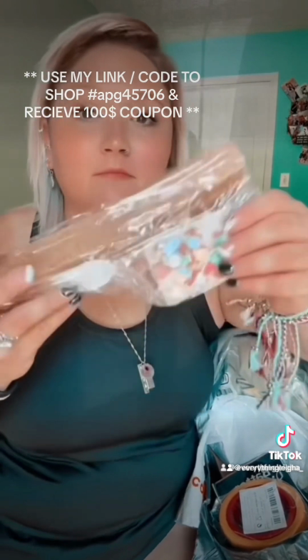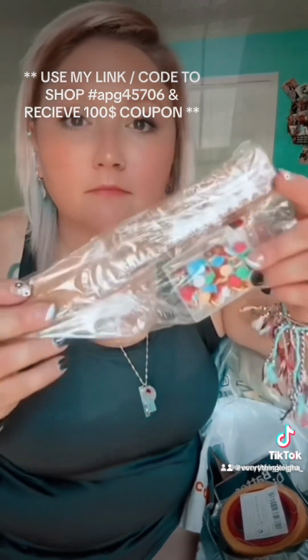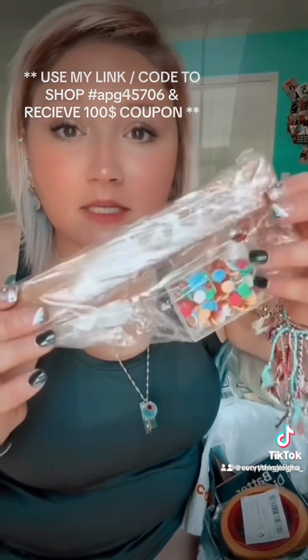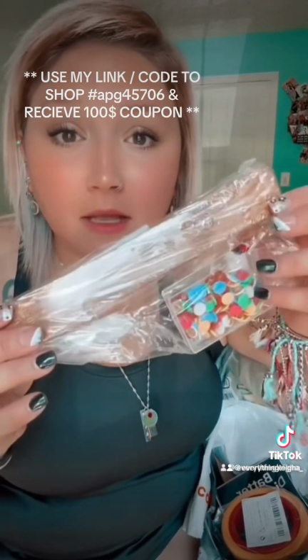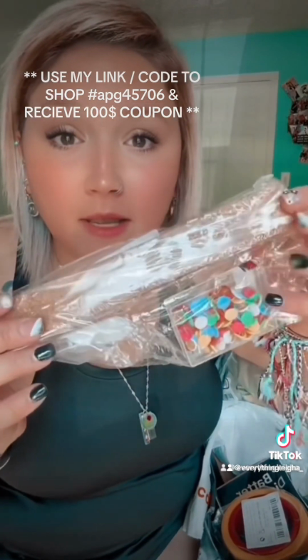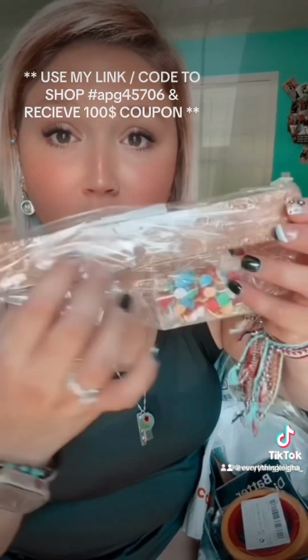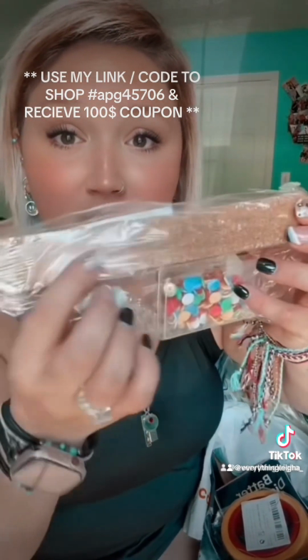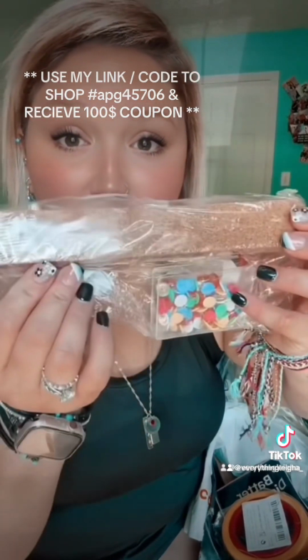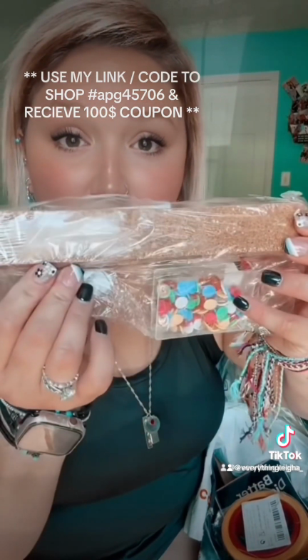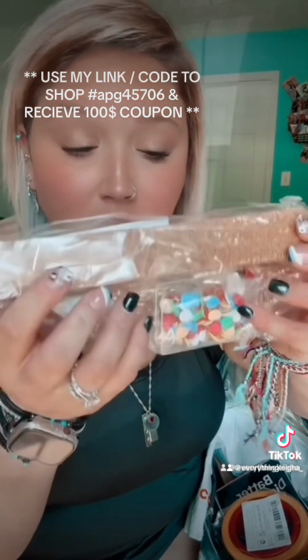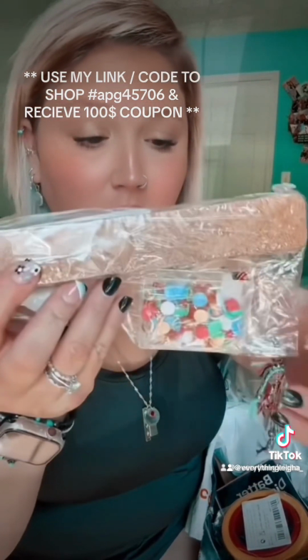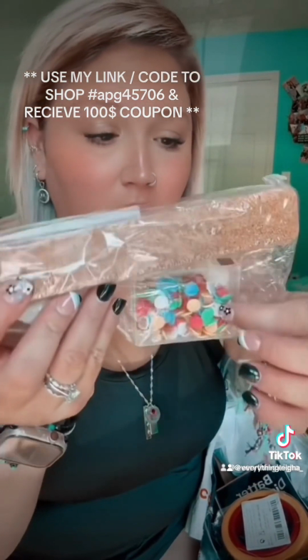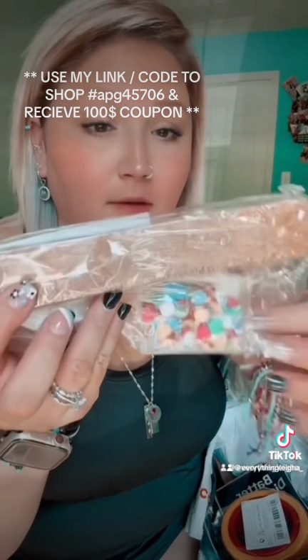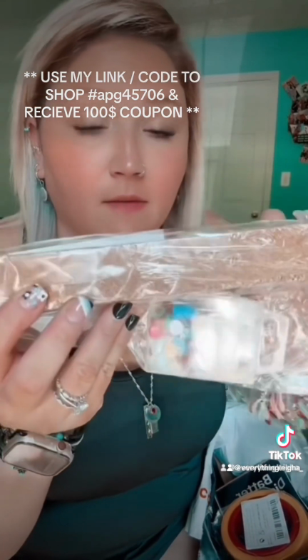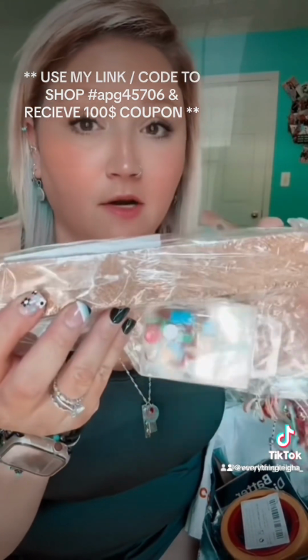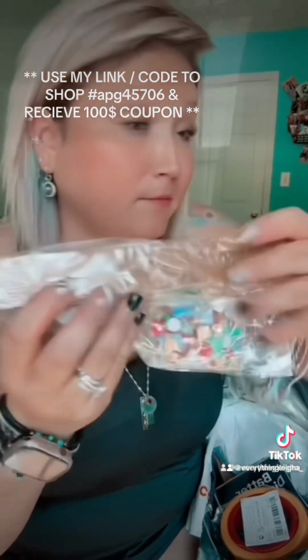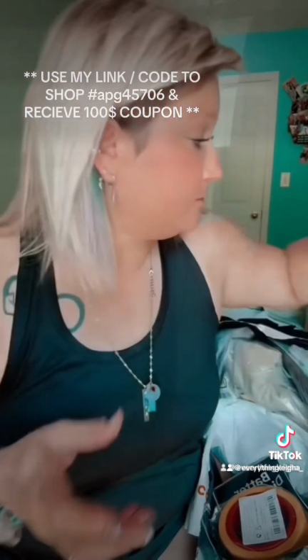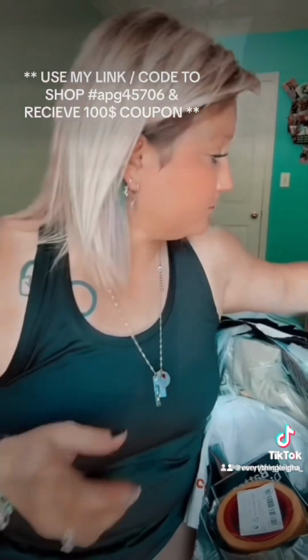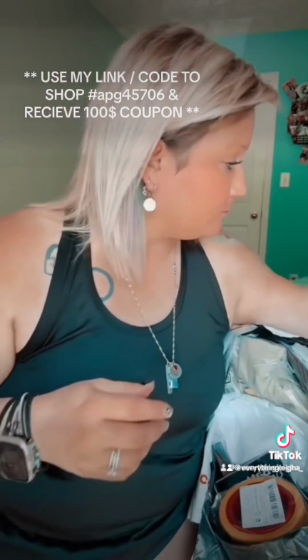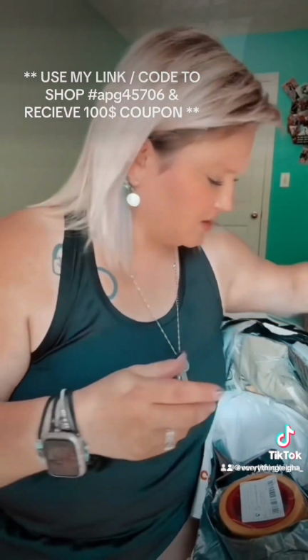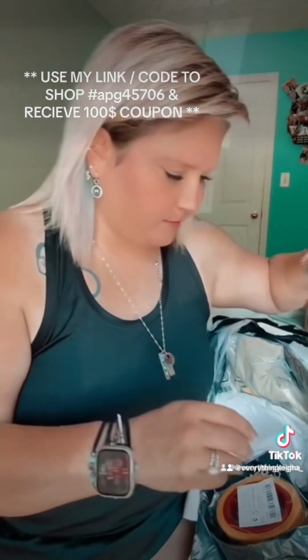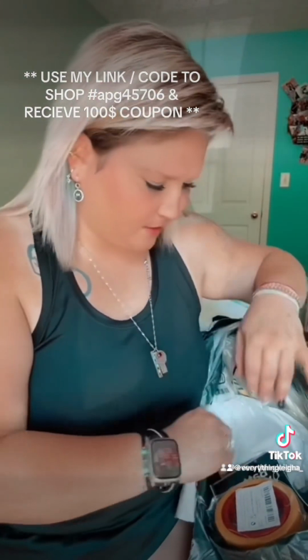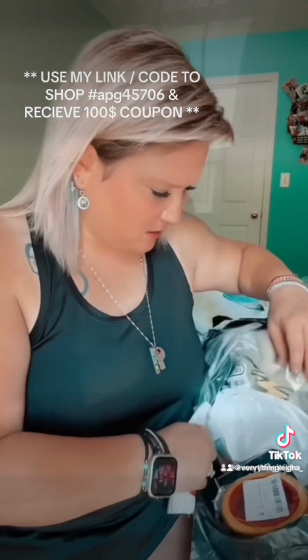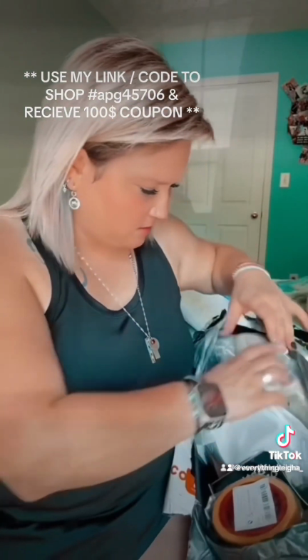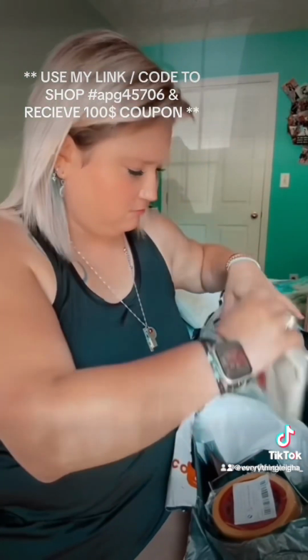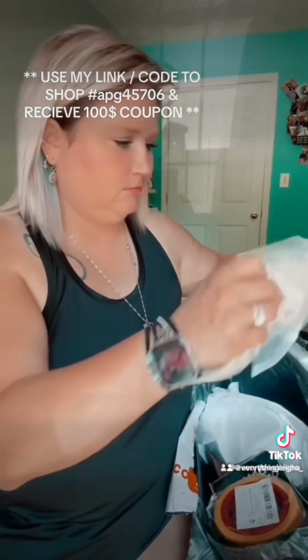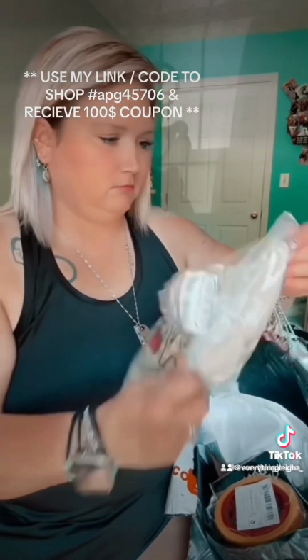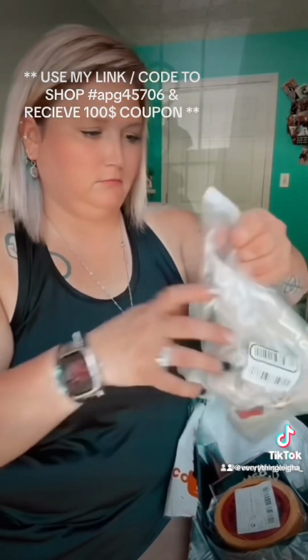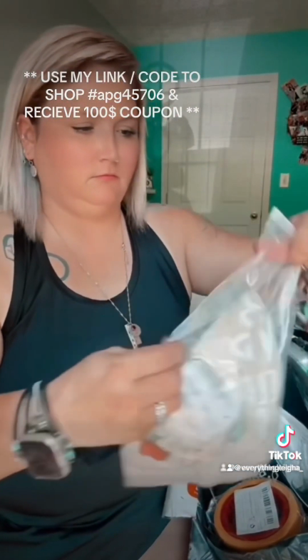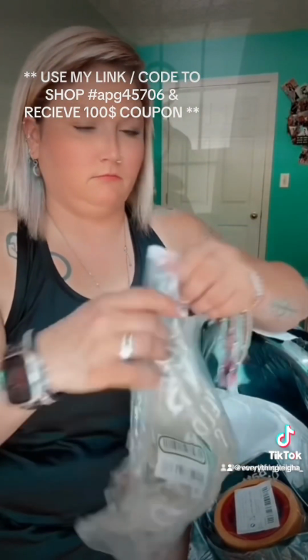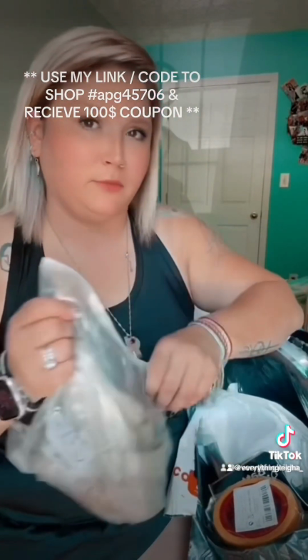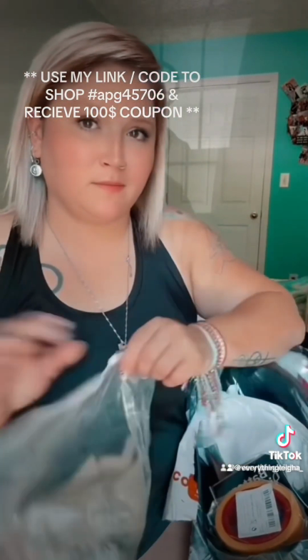These are my little pegboard pieces. I'm gonna put them in my craft room — pushpin pegboard pieces.